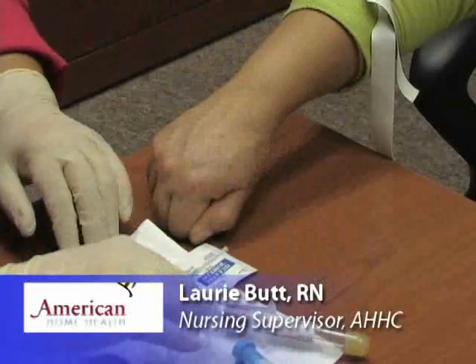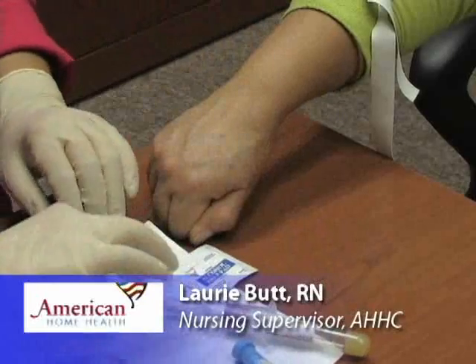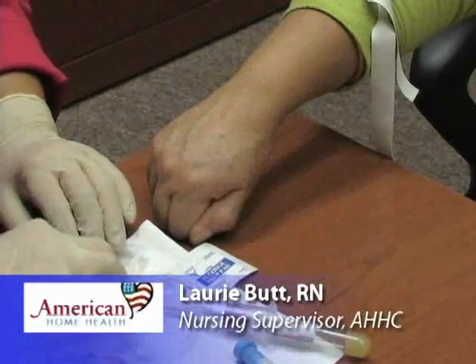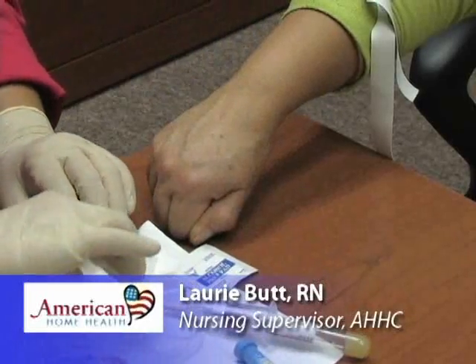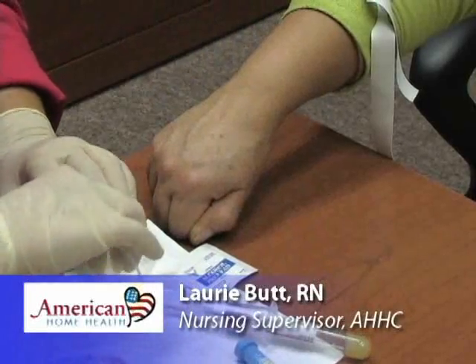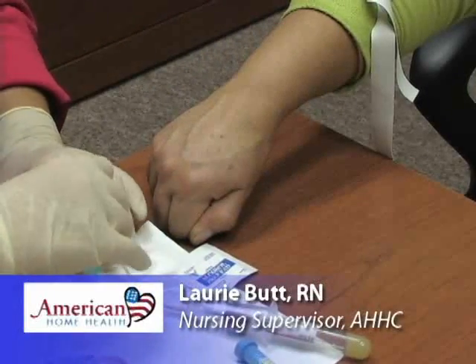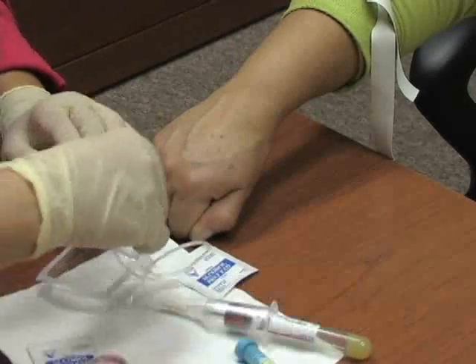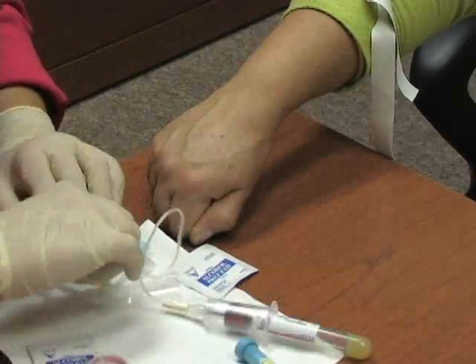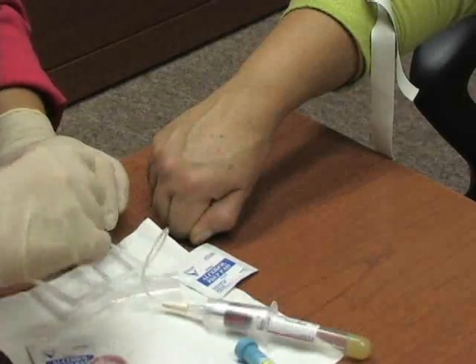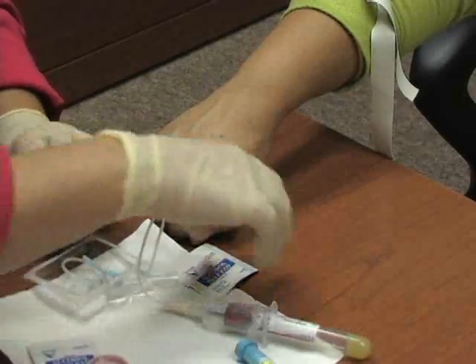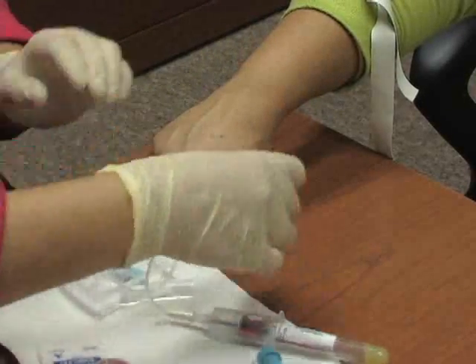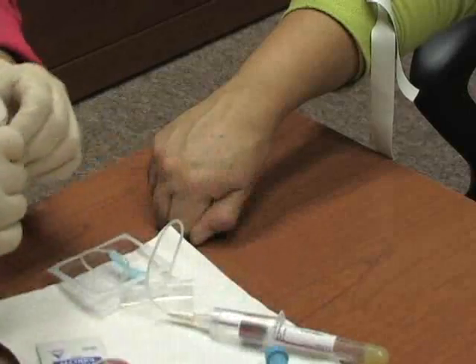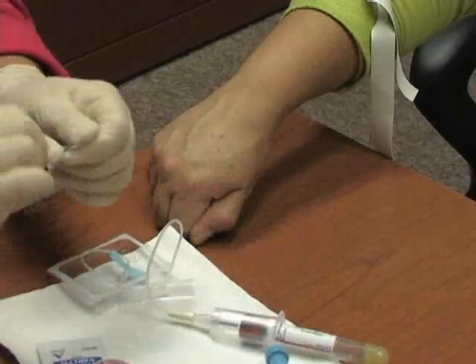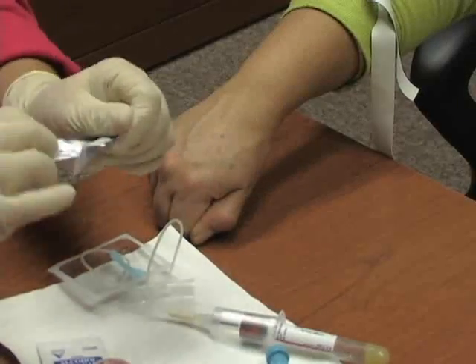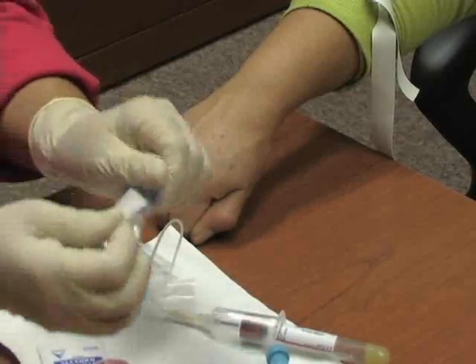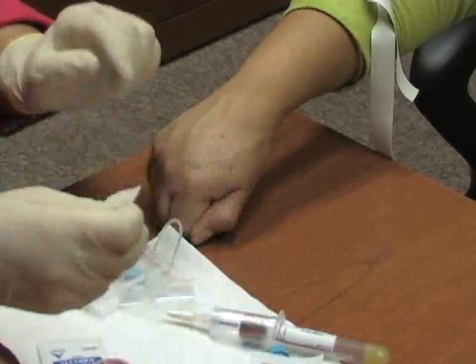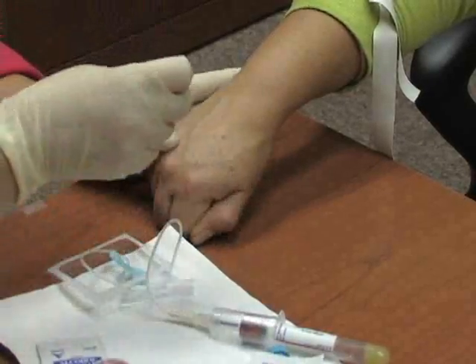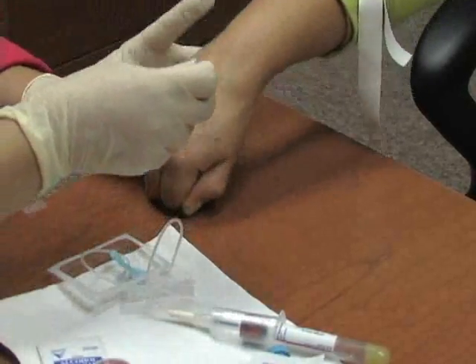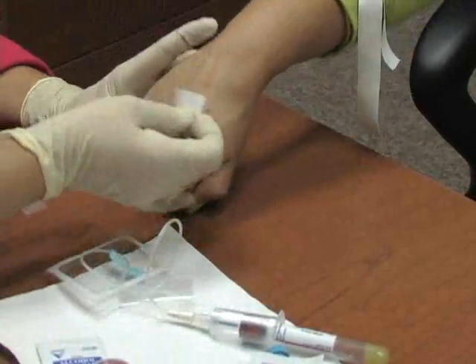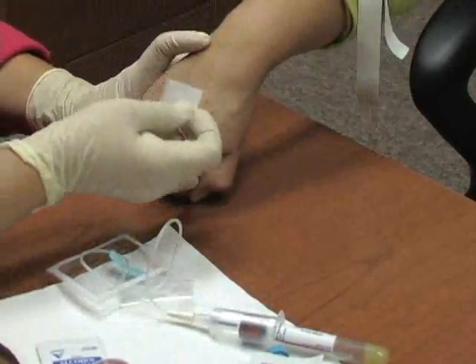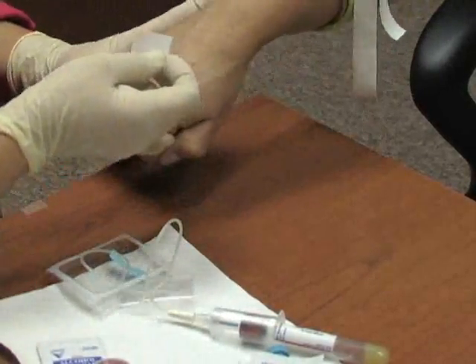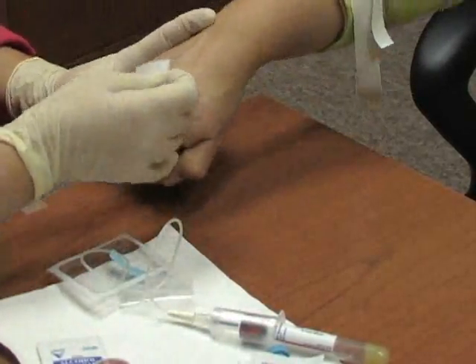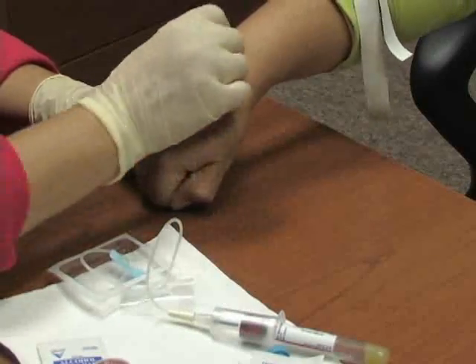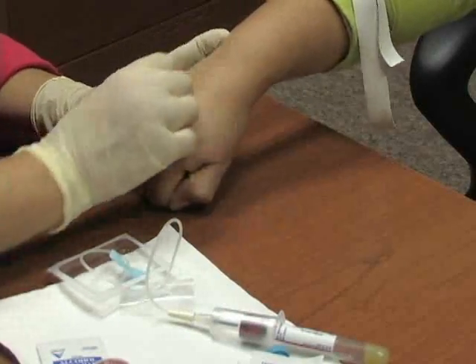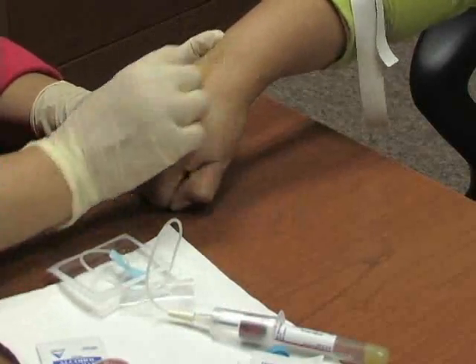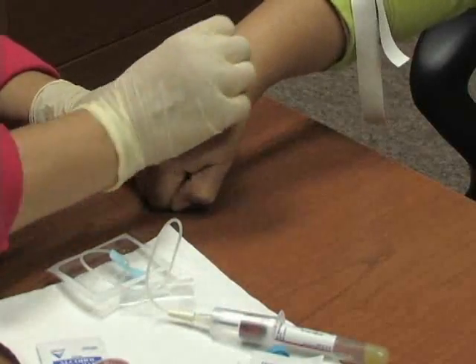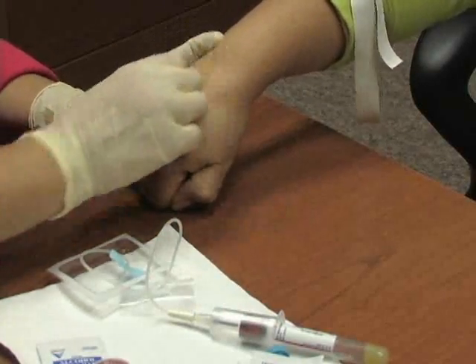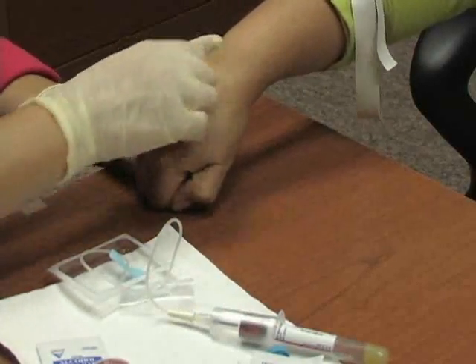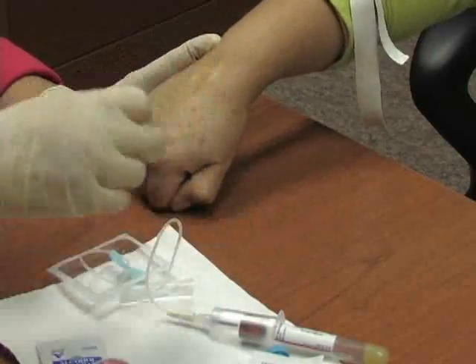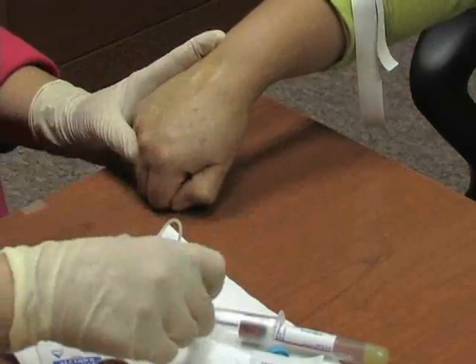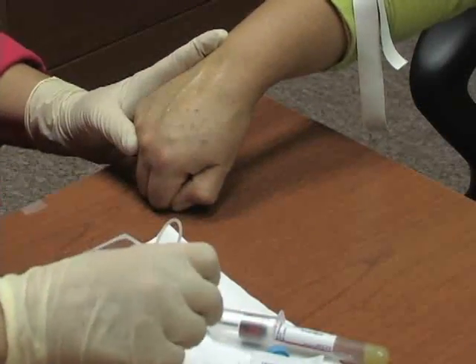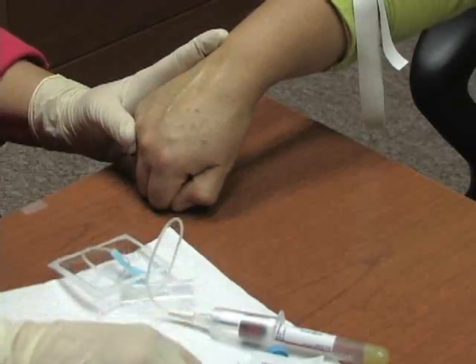Everything is set to go here. I've picked out my vein — it's all sitting there popped up. I'm going to clean it with a little bit of alcohol. You want to make a fist for me? Clean that area and let it dry.